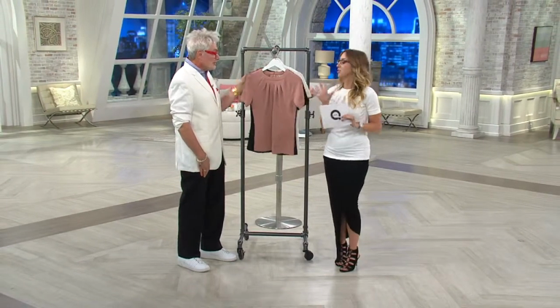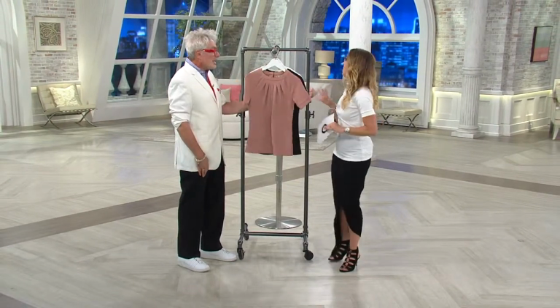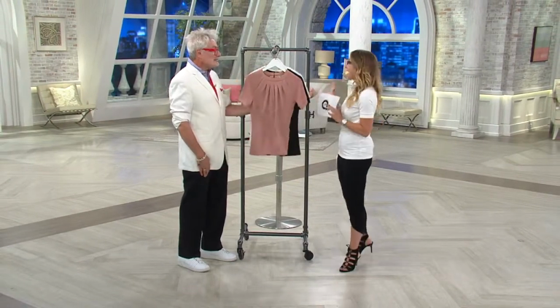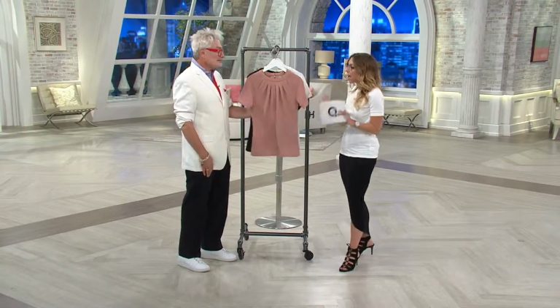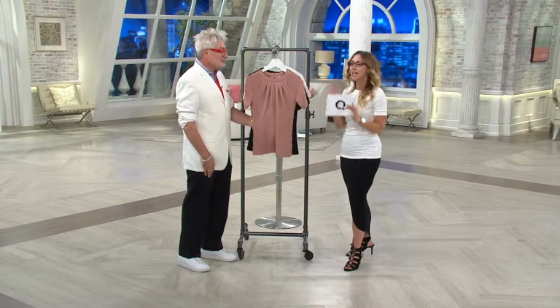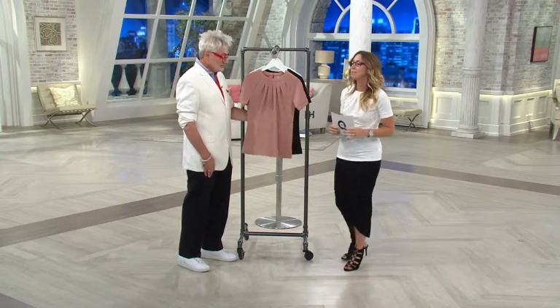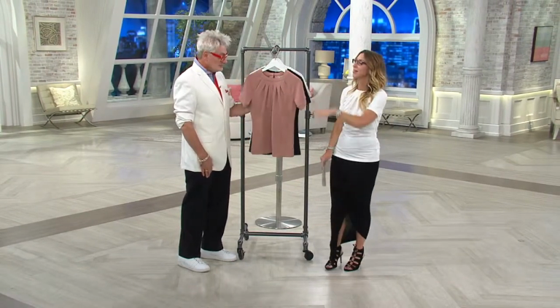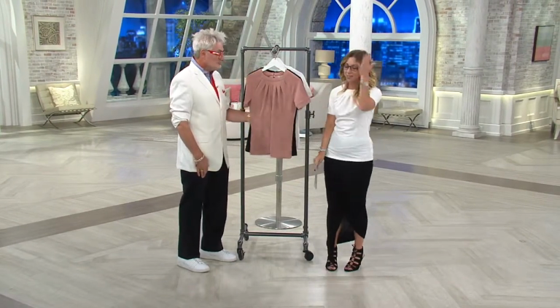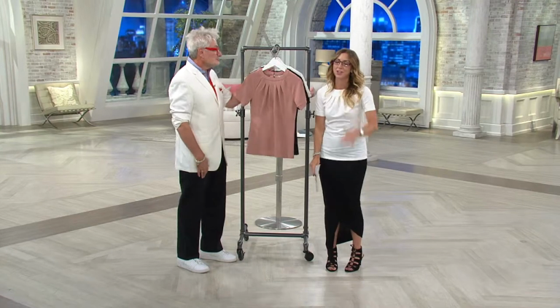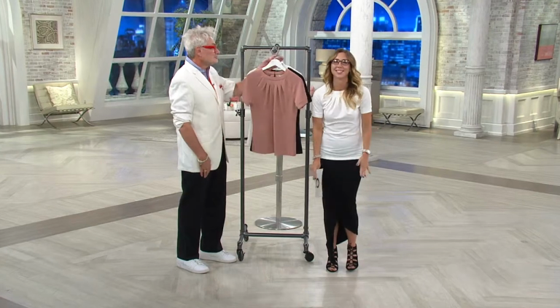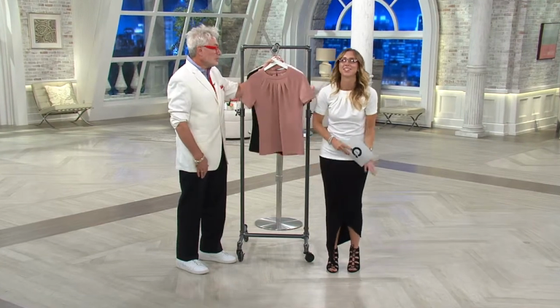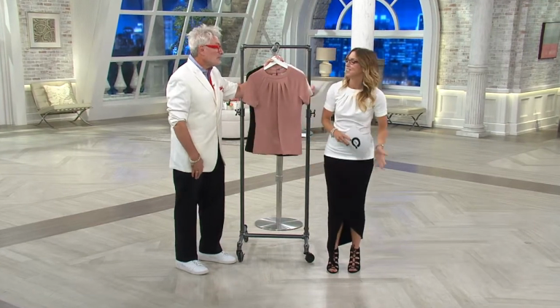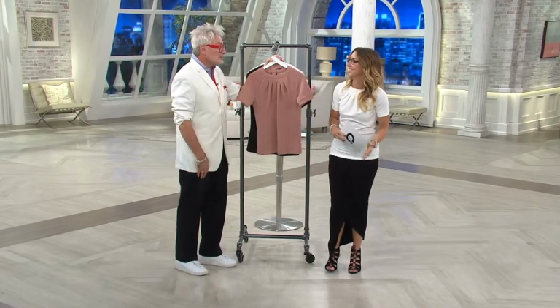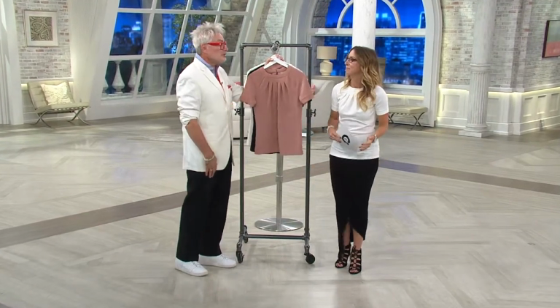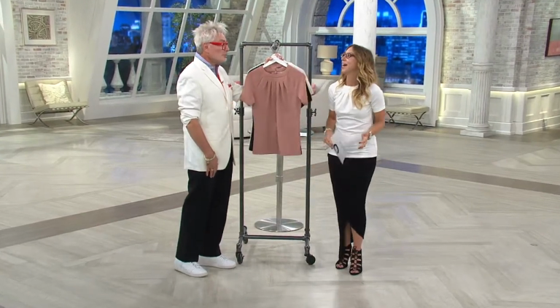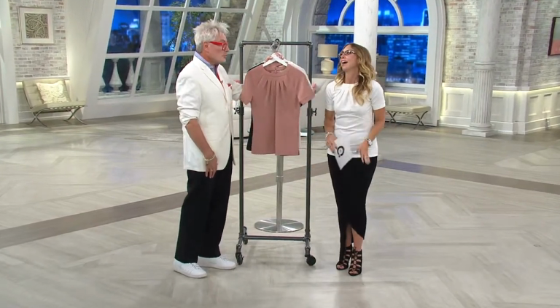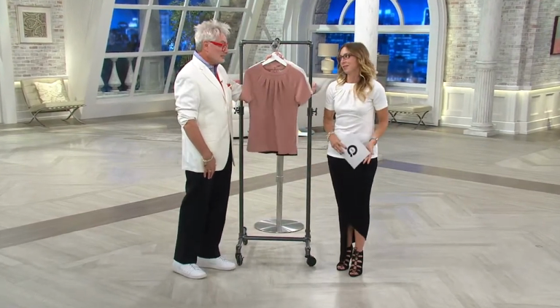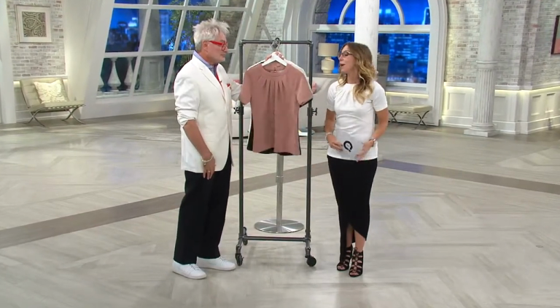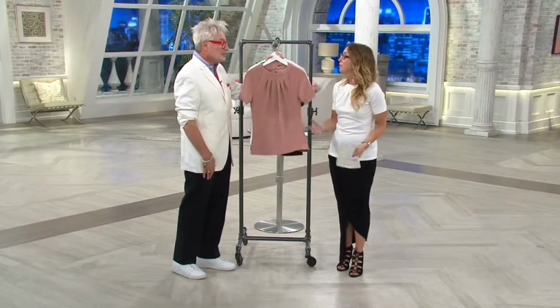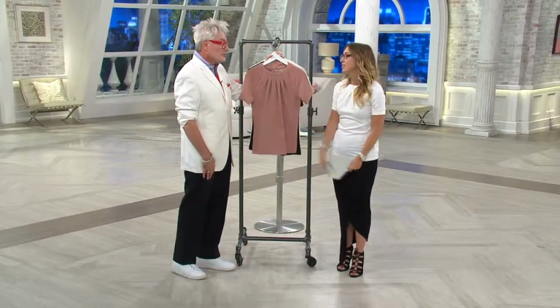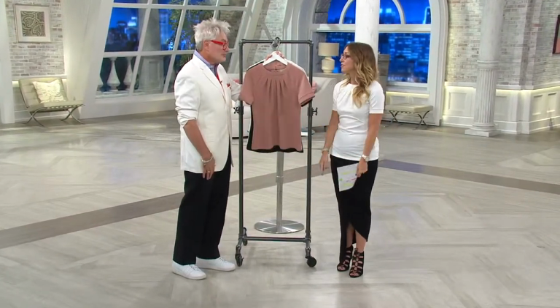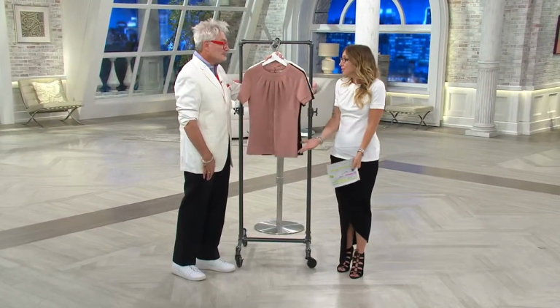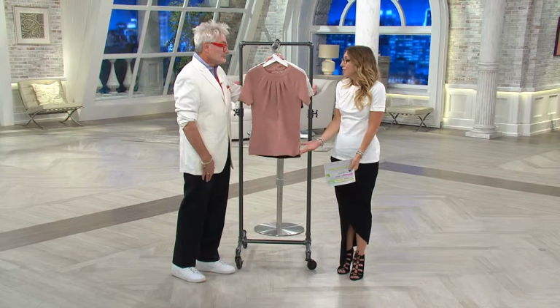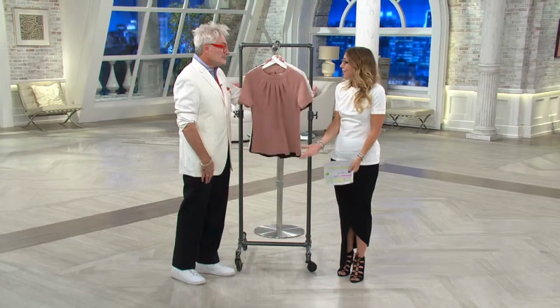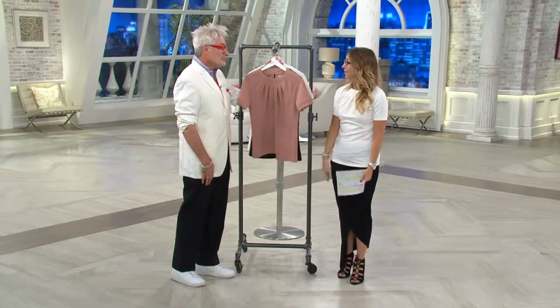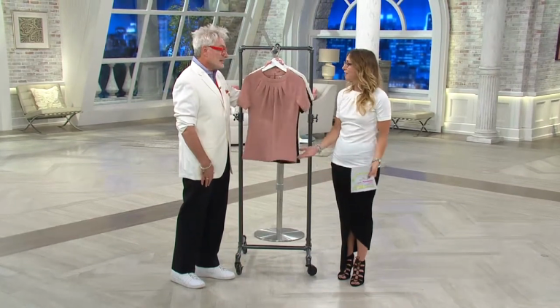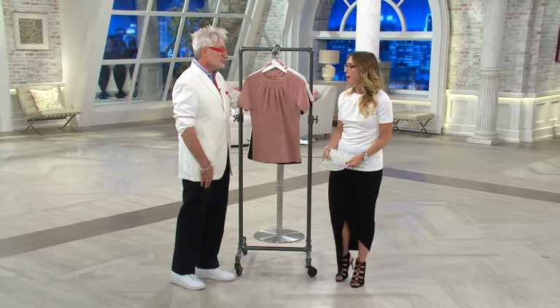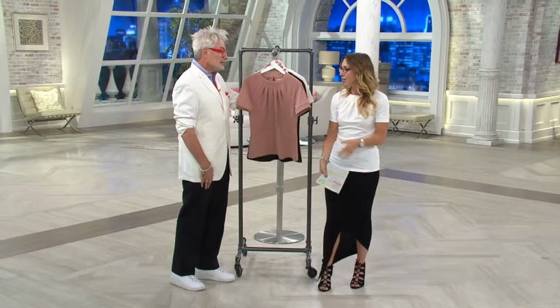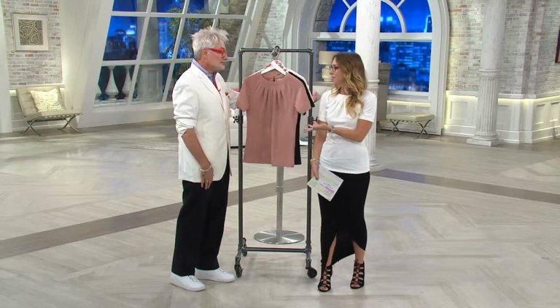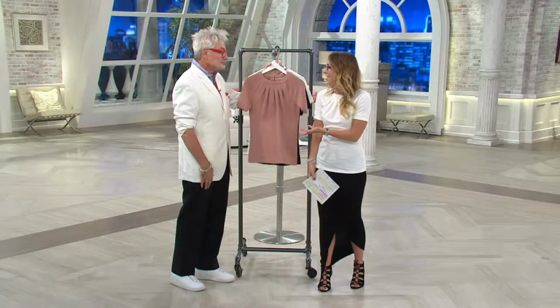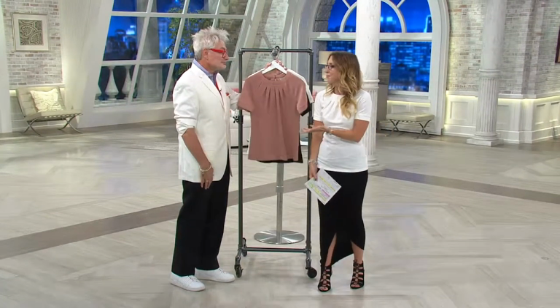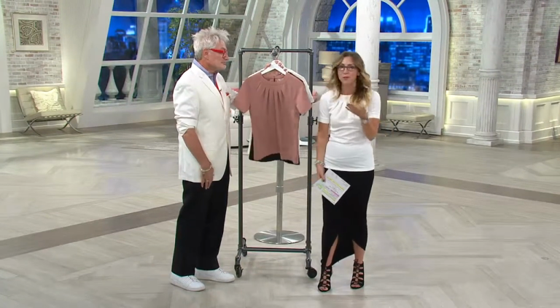I'm just happy to be amongst the many greats that are here at QVC. Everyone says what a great rapport we have. Well, you're just a doll. I mean, how could anybody not have a great rapport with you? You're so wonderful.